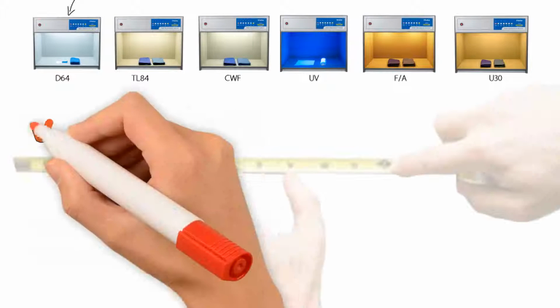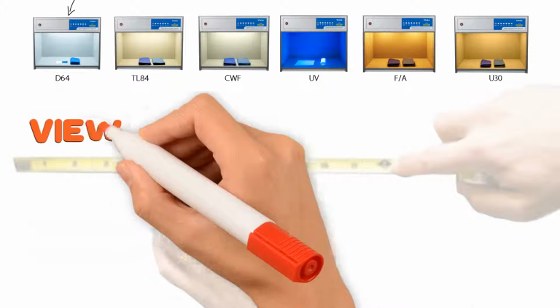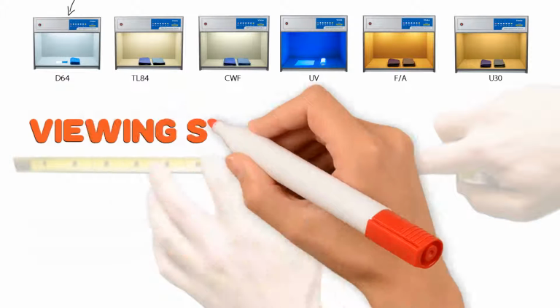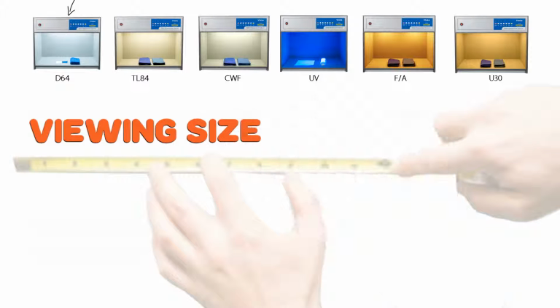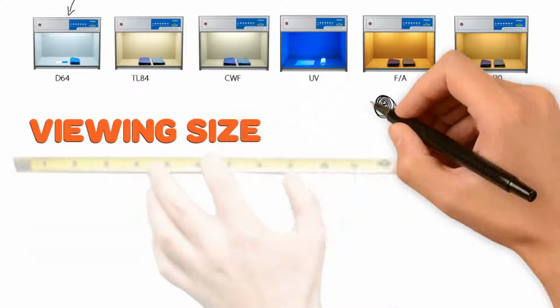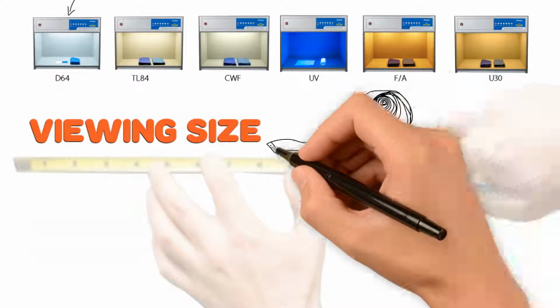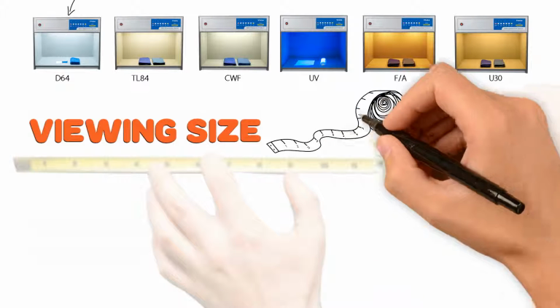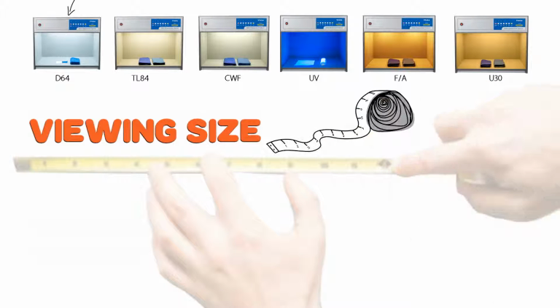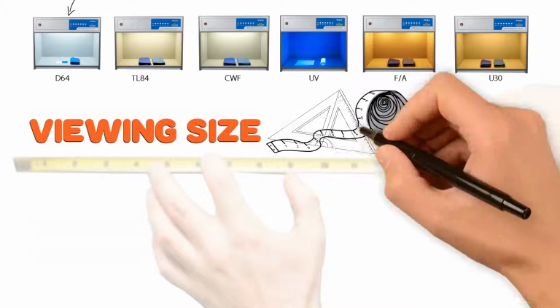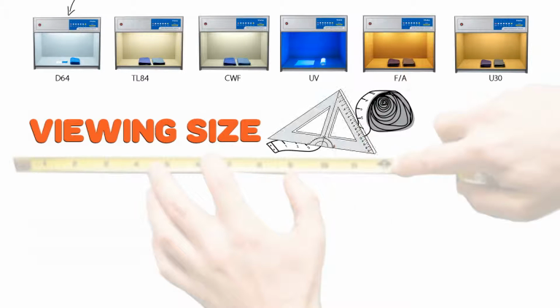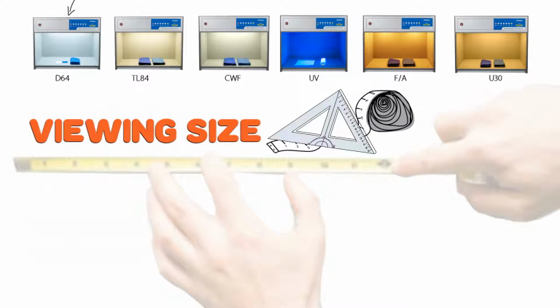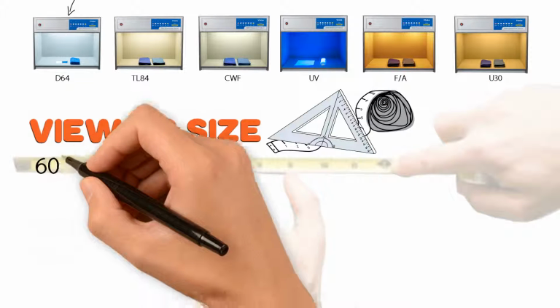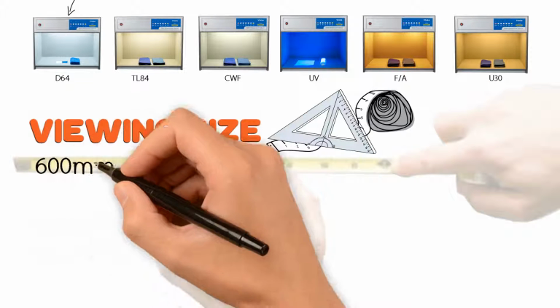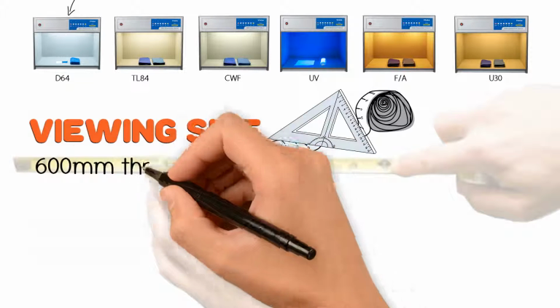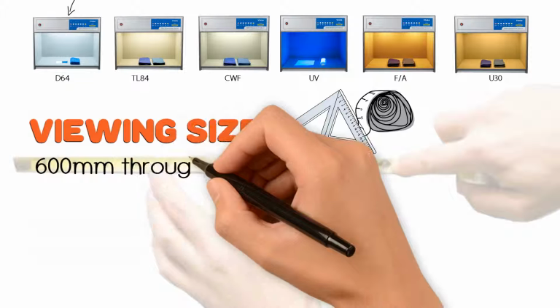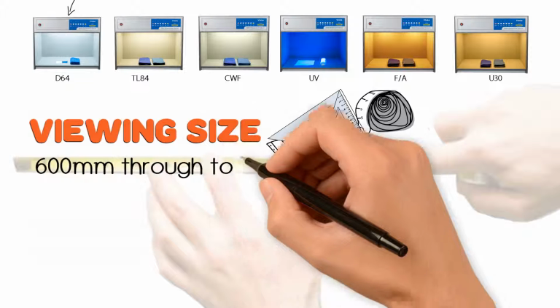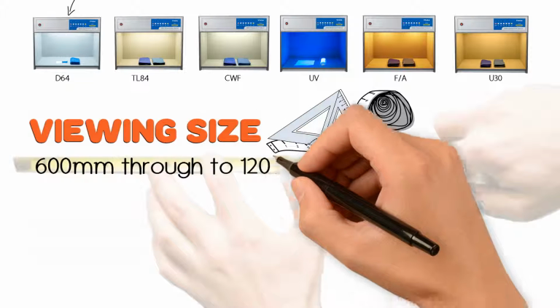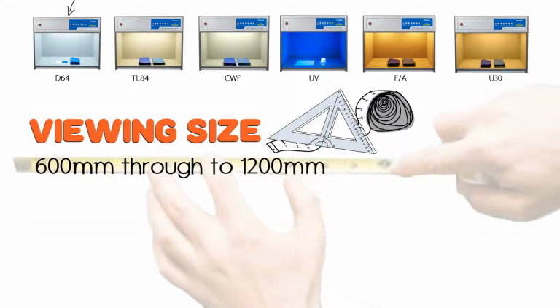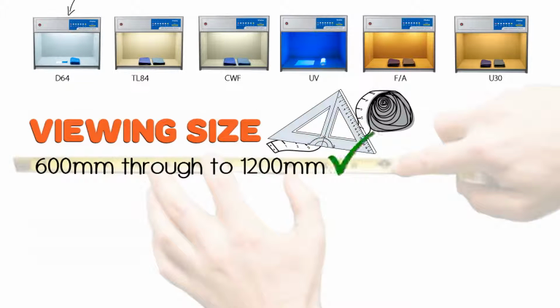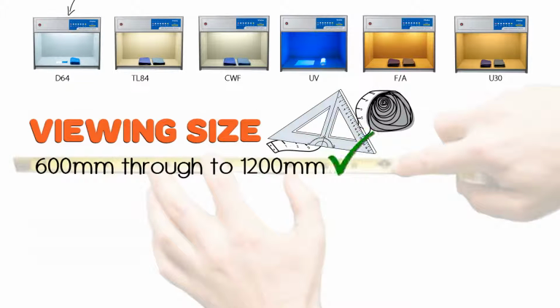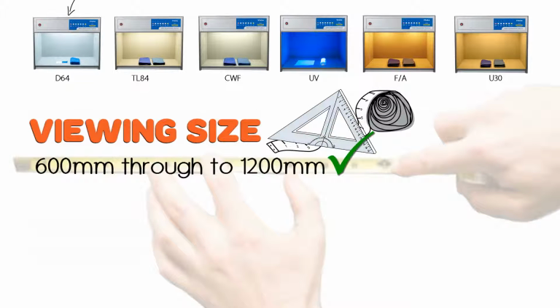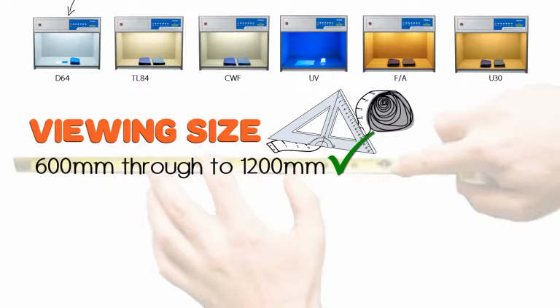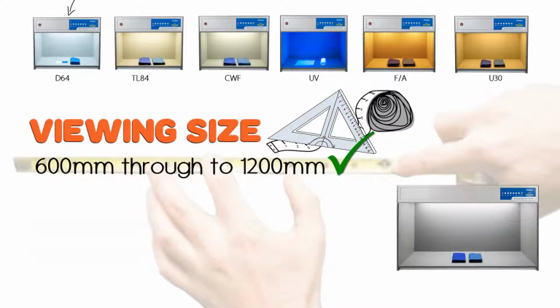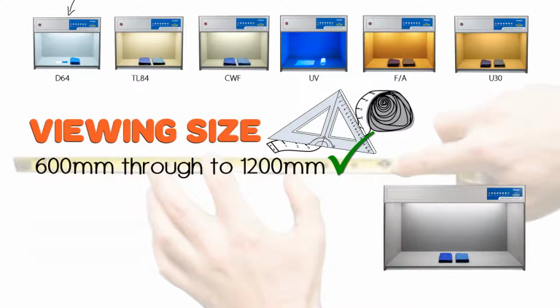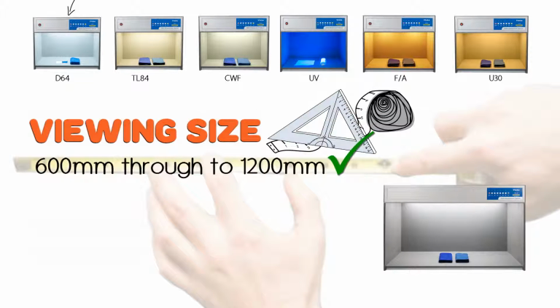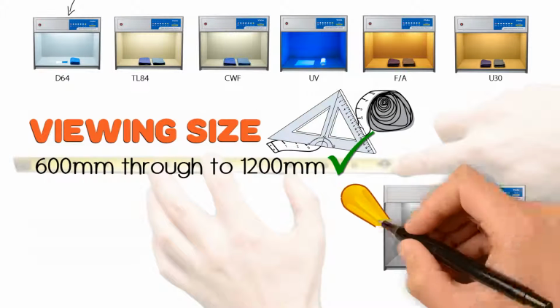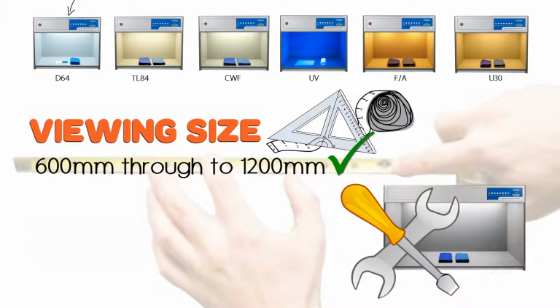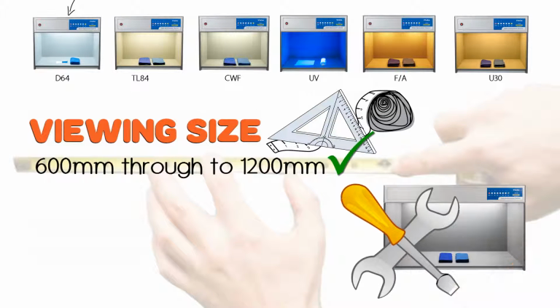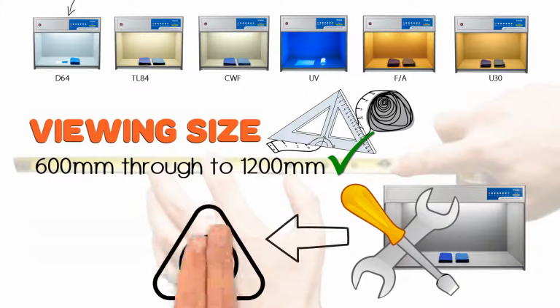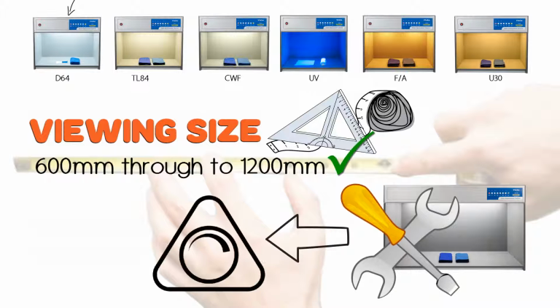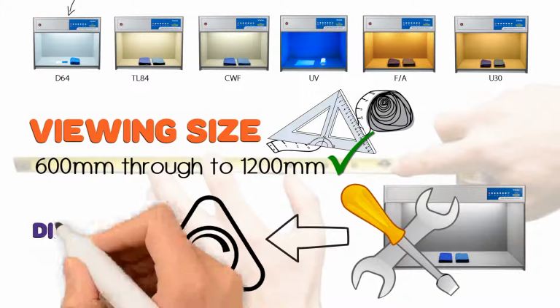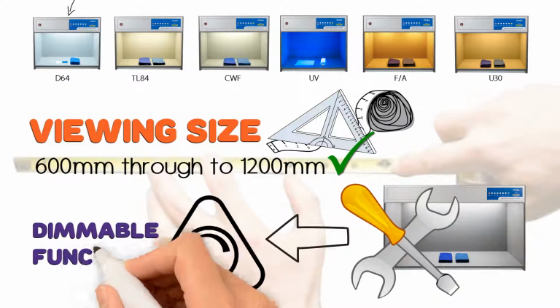The viewing size of the light booth can be used for almost any samples. 600mm through to 1200mm can be chosen. Moreover, any customized option is available, such as with a dimmable function.